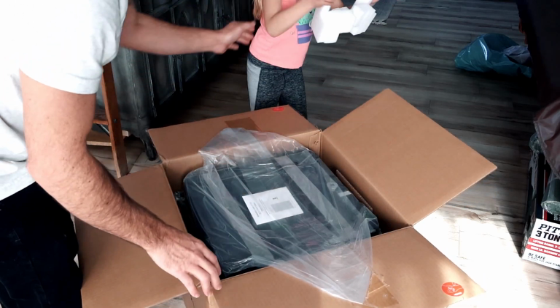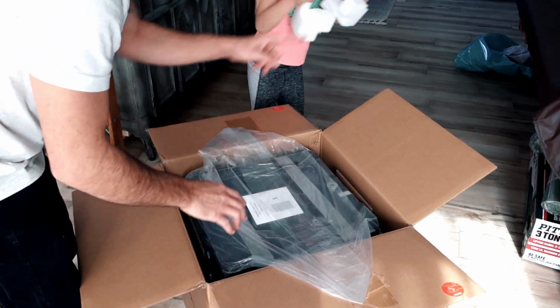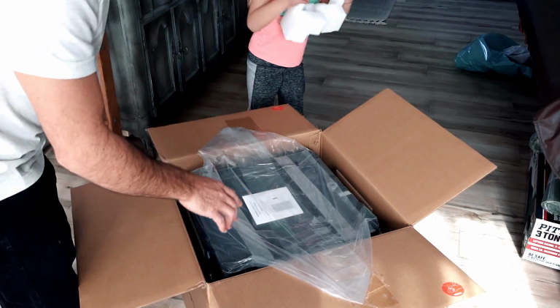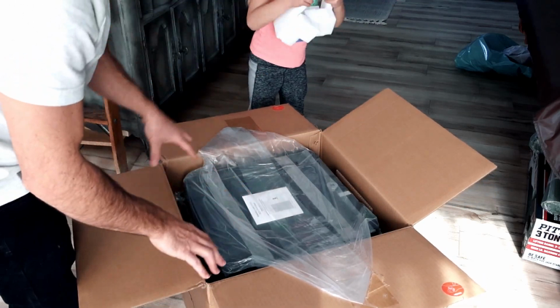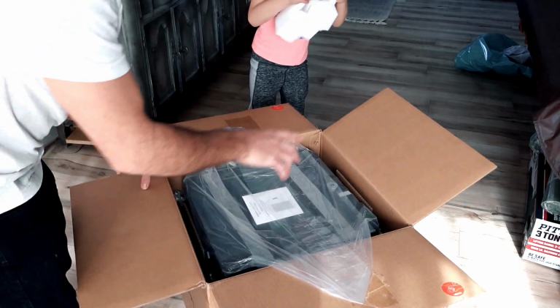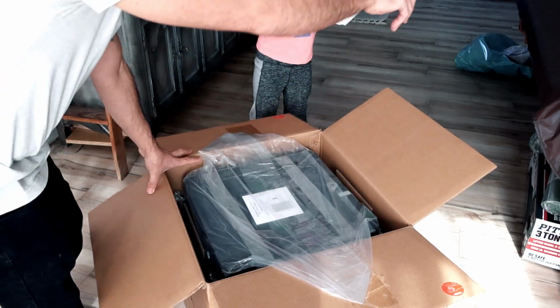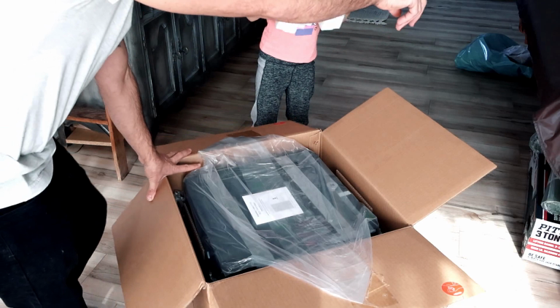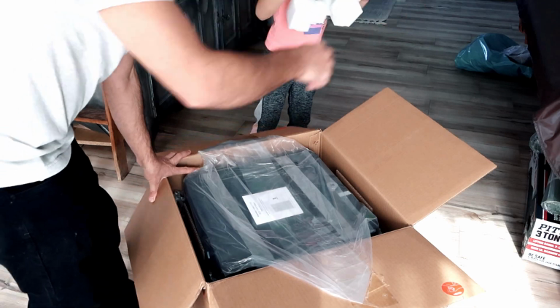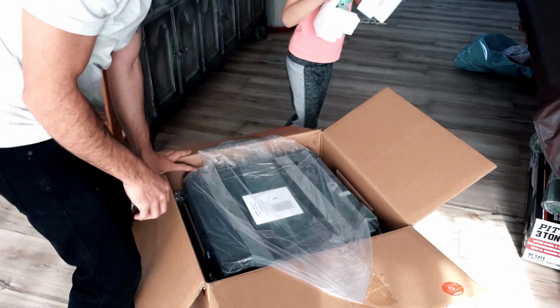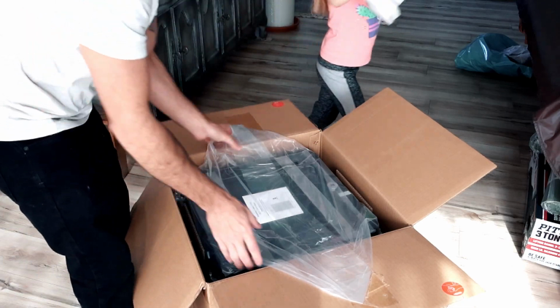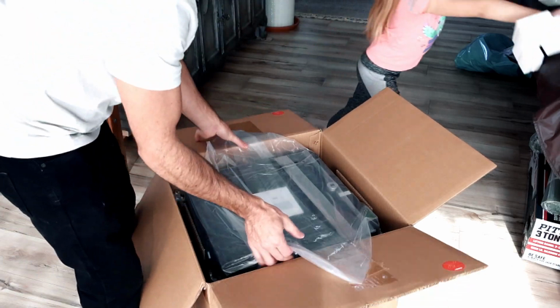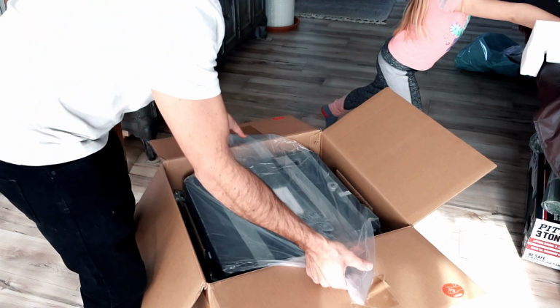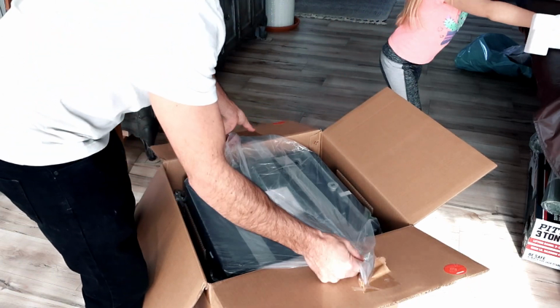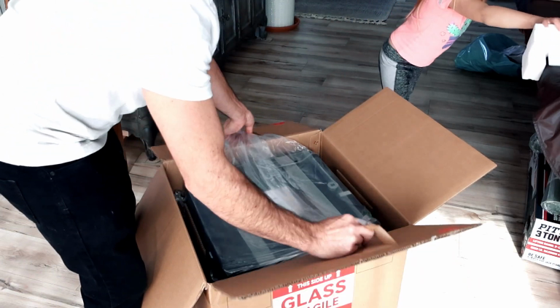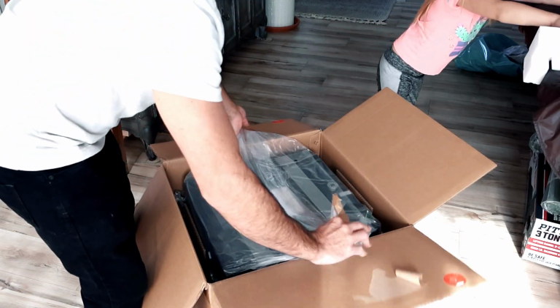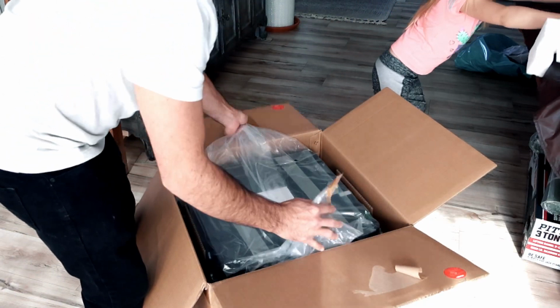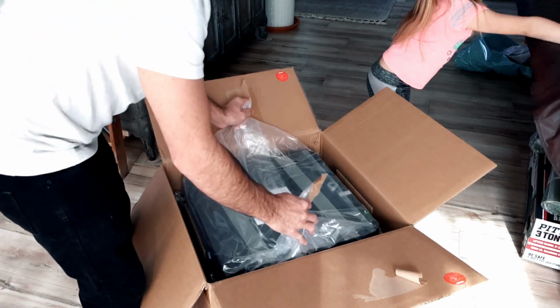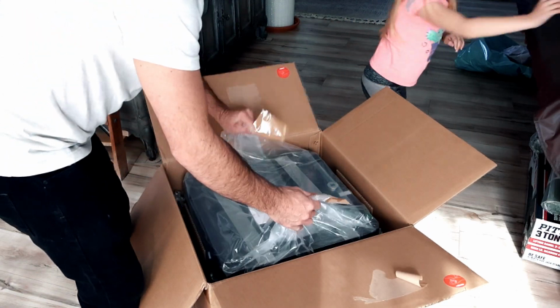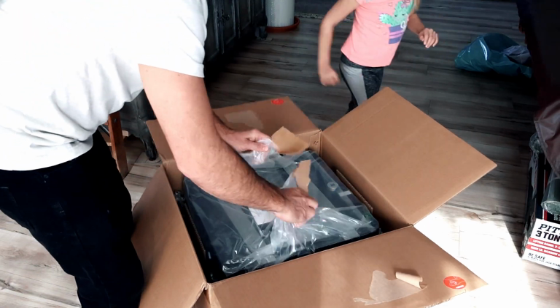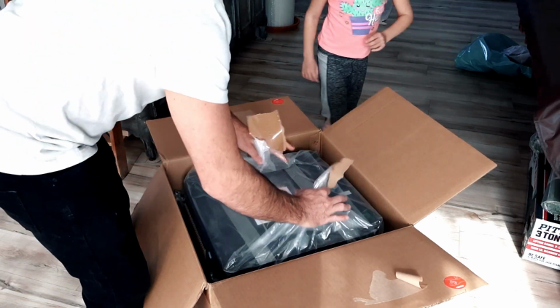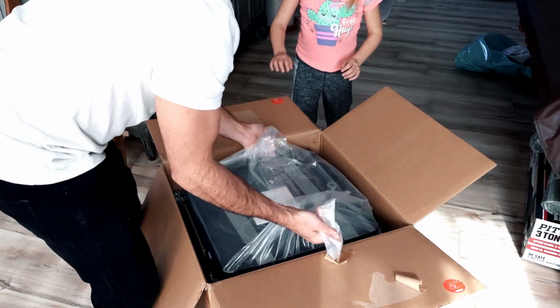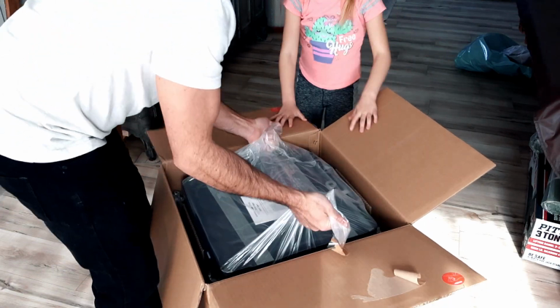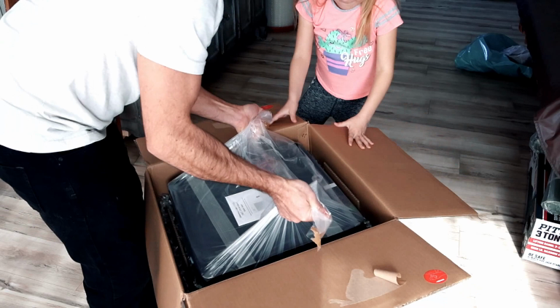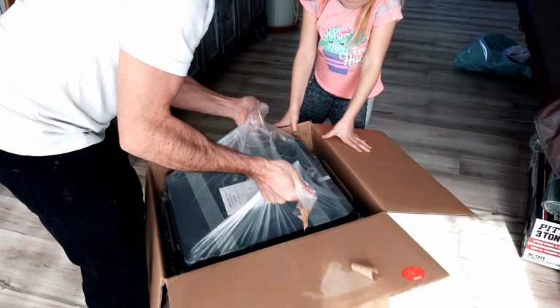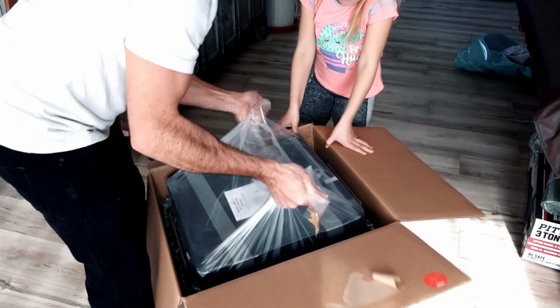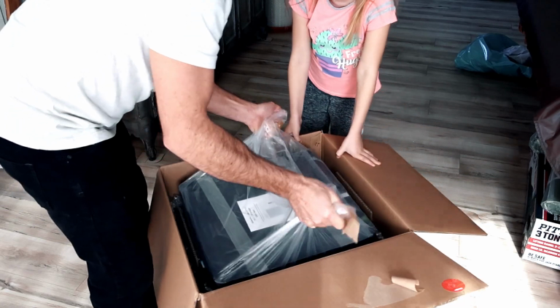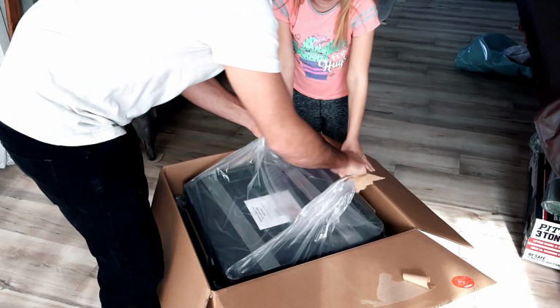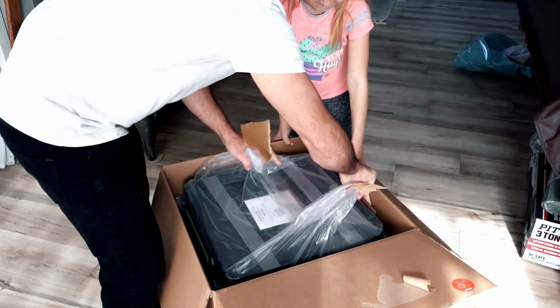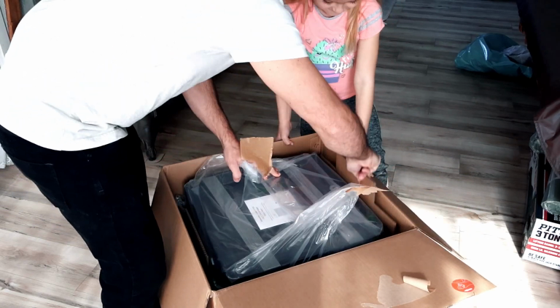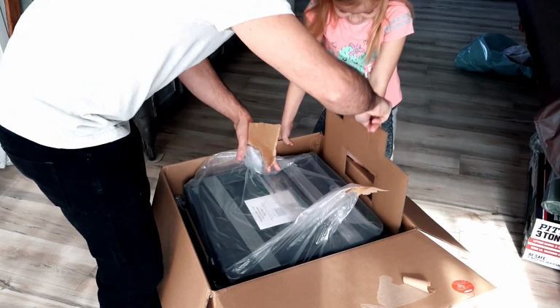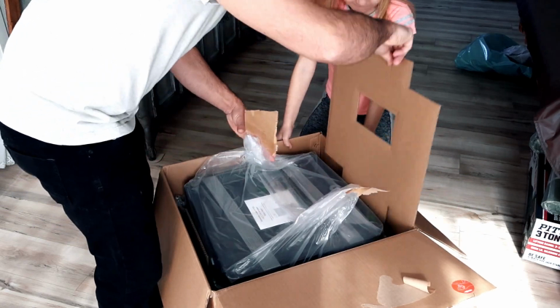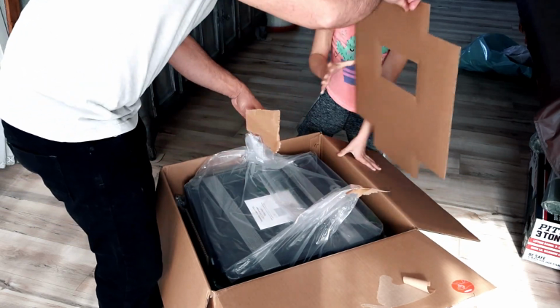Set those up there. Let's get some of this side out.